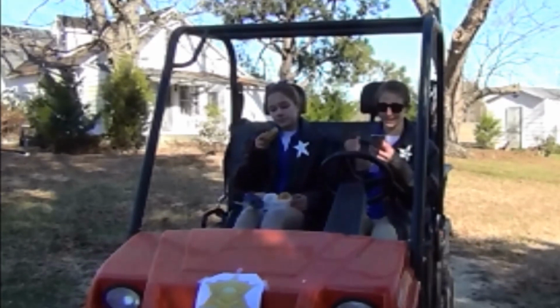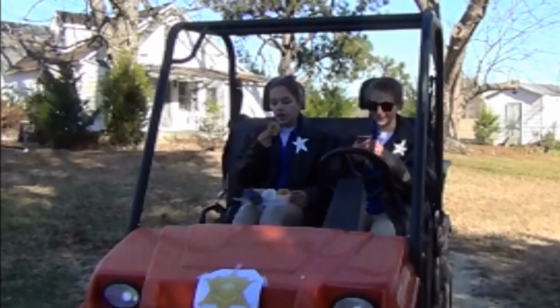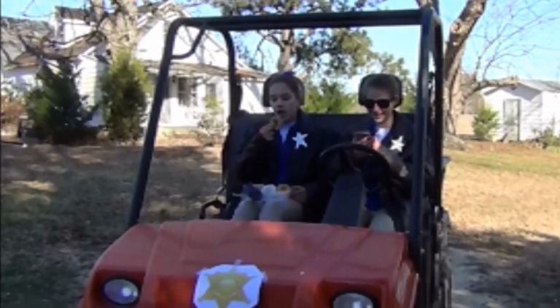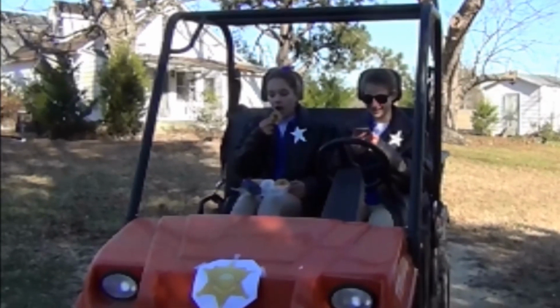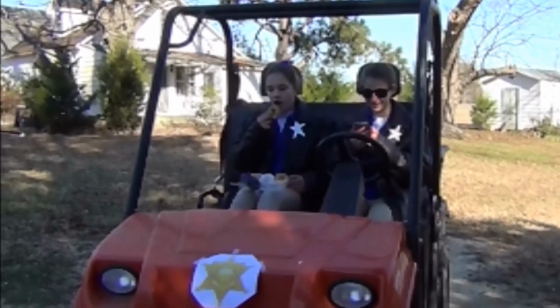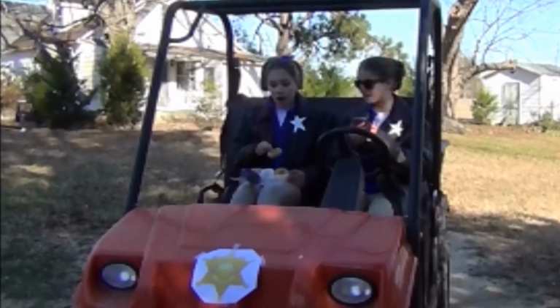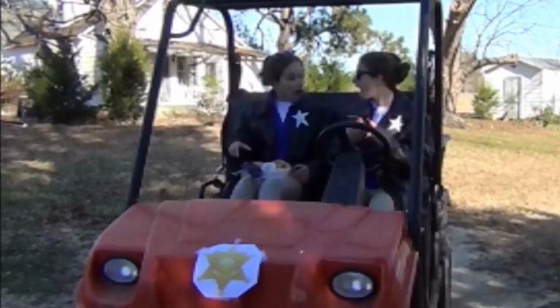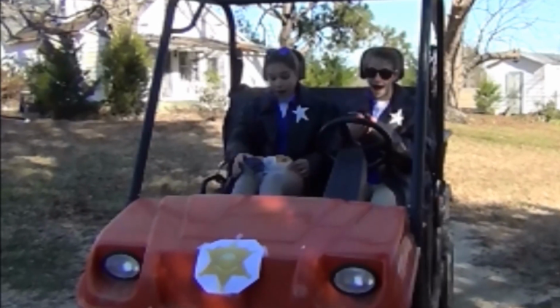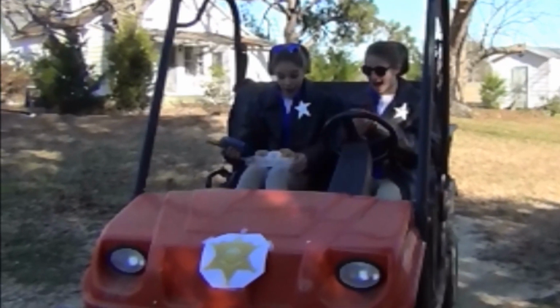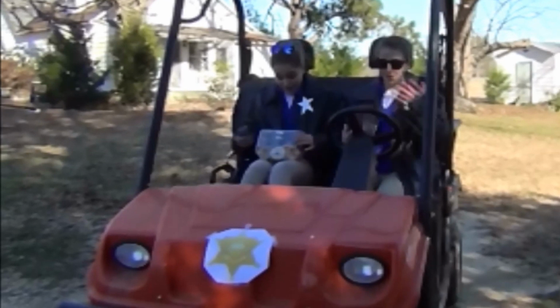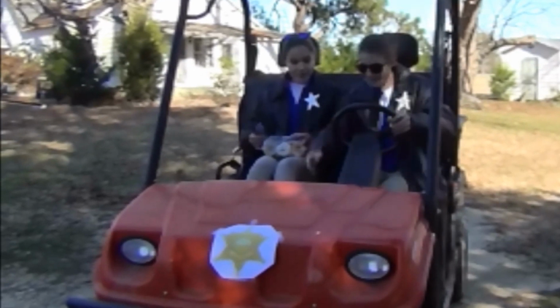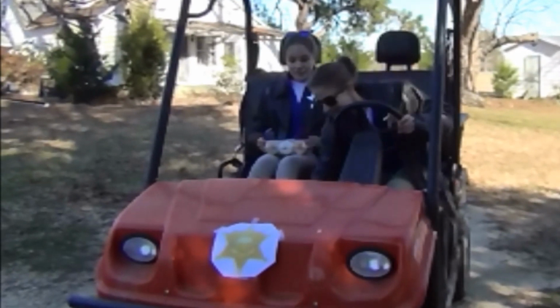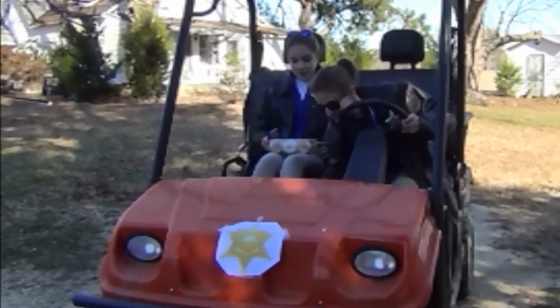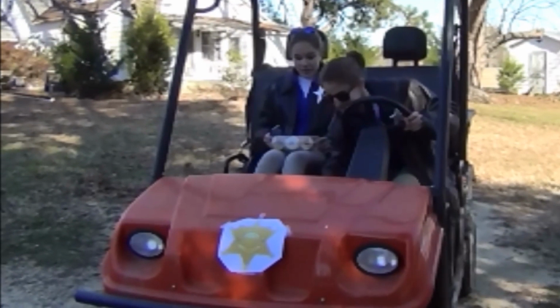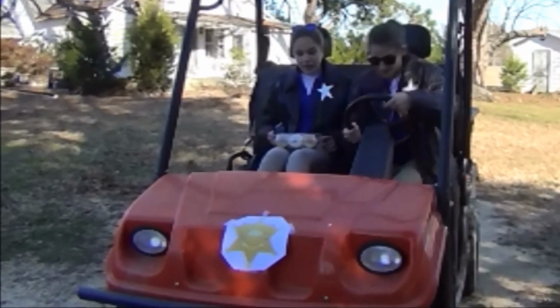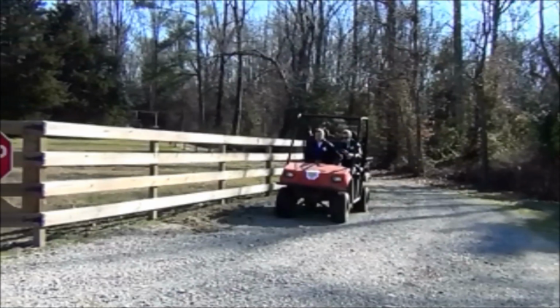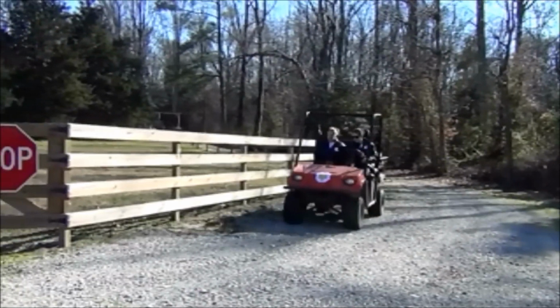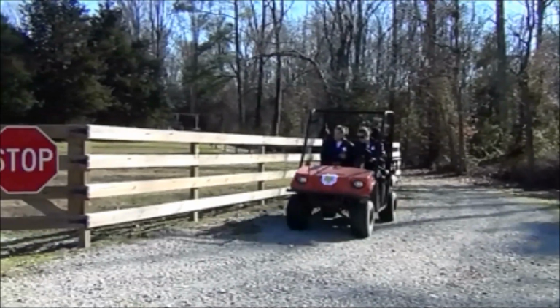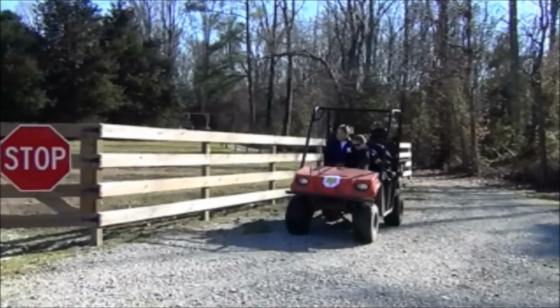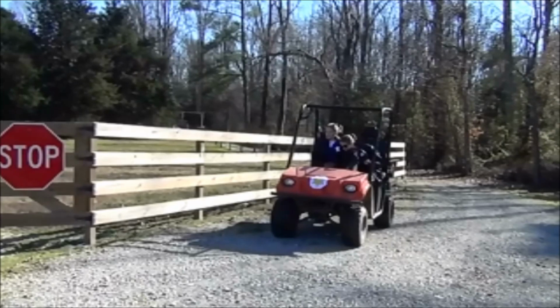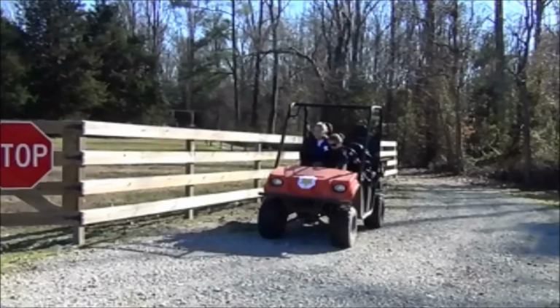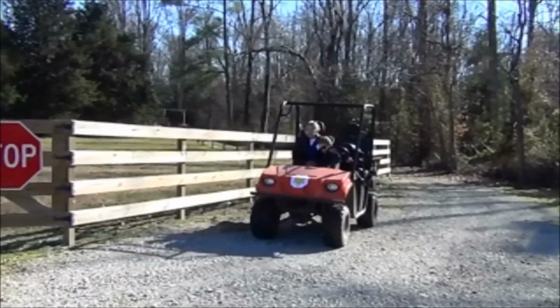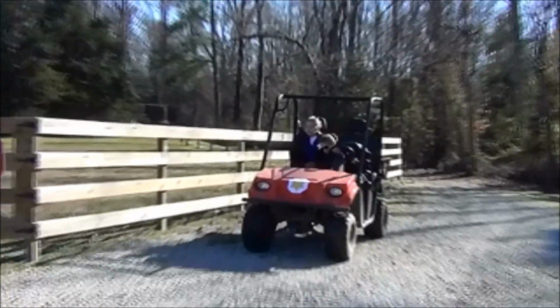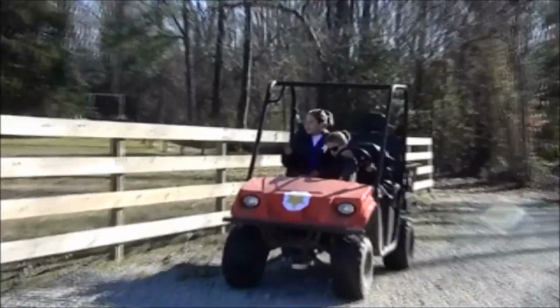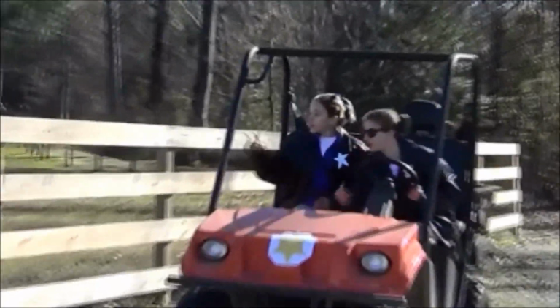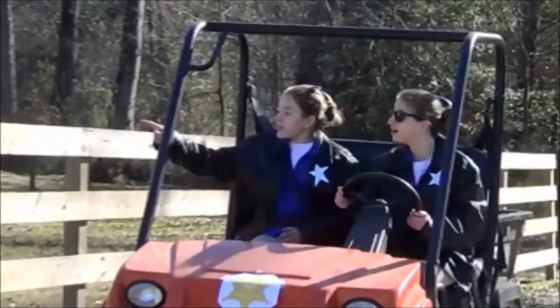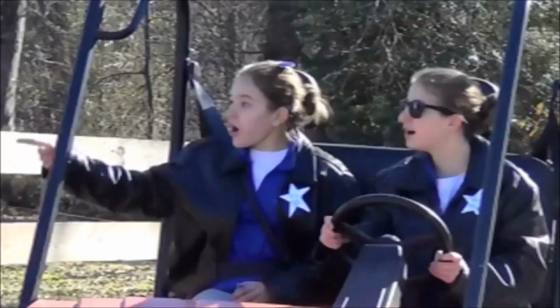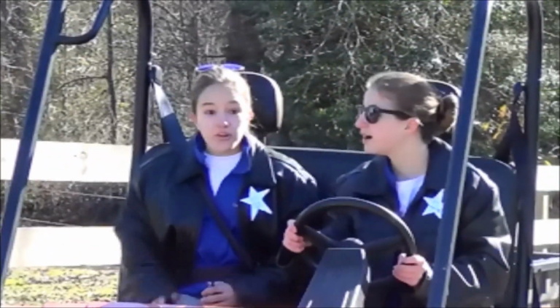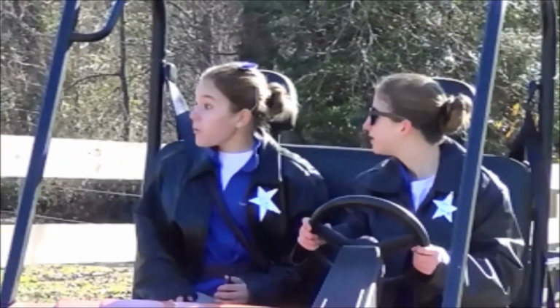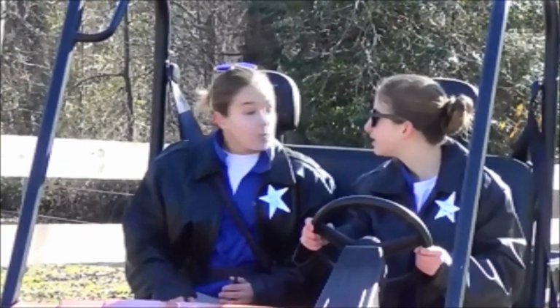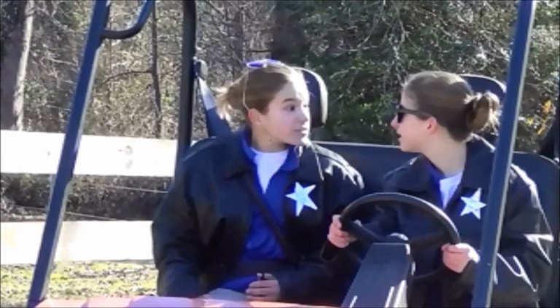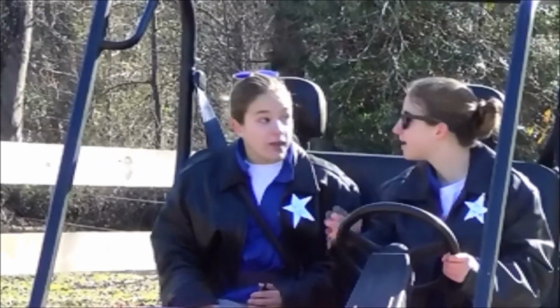New high score! We've got a 2-1-1 on our hands. Over! I'm on it! Hey look! There they are! They're getting away!